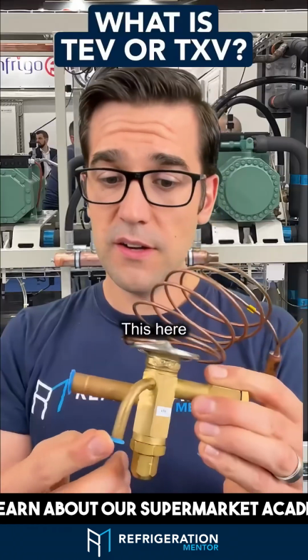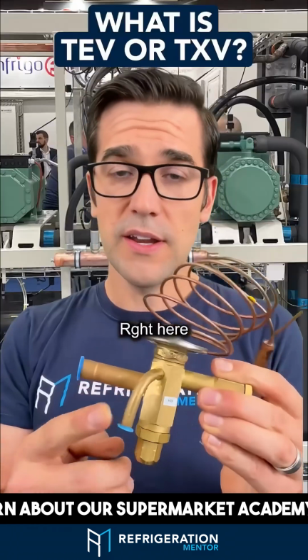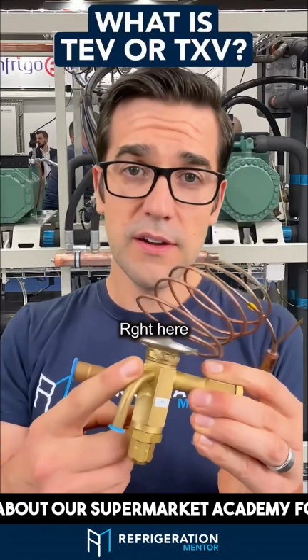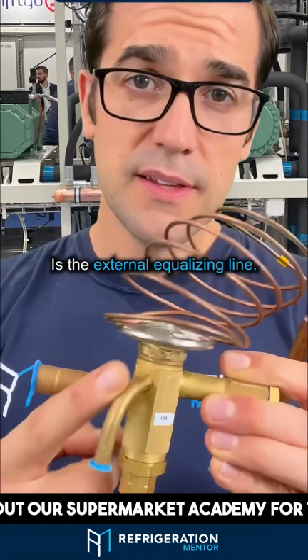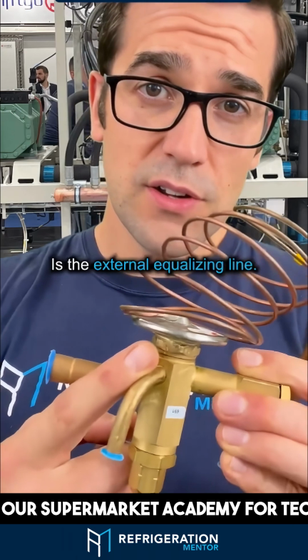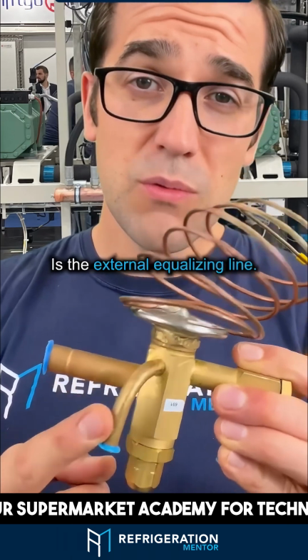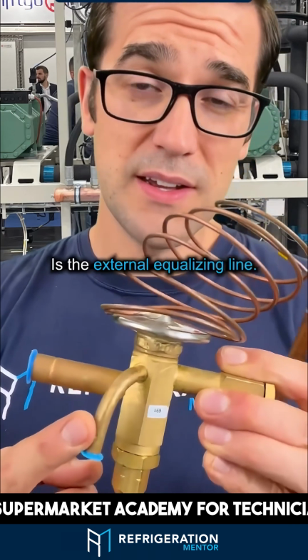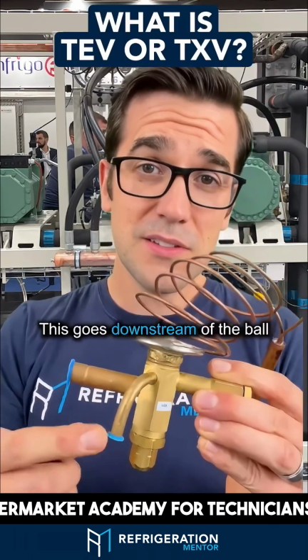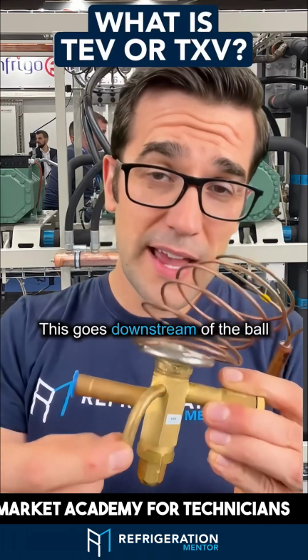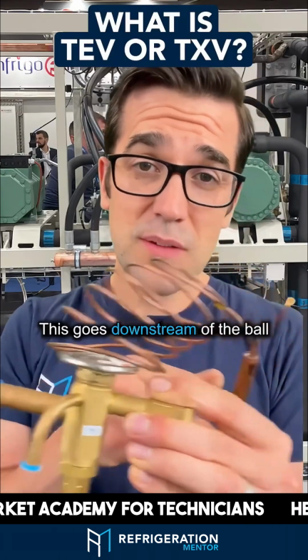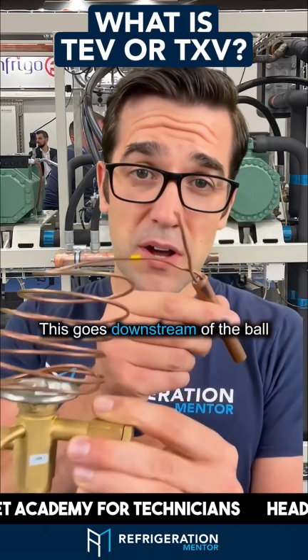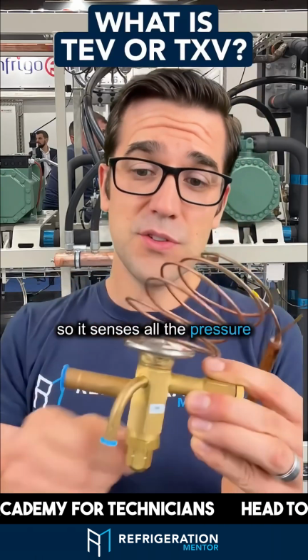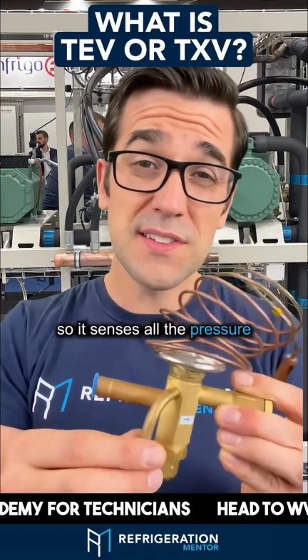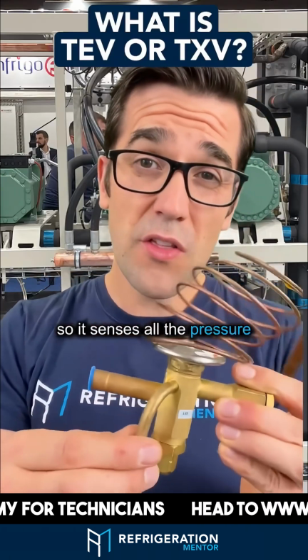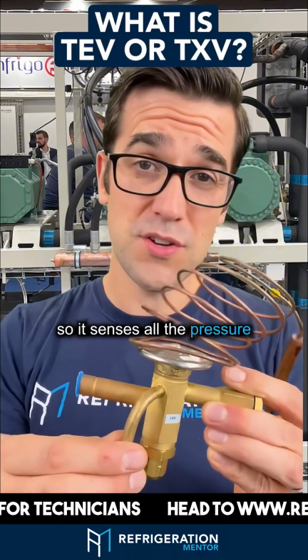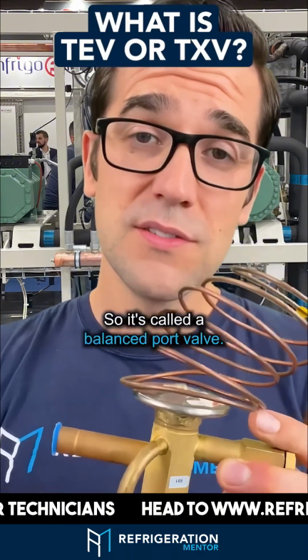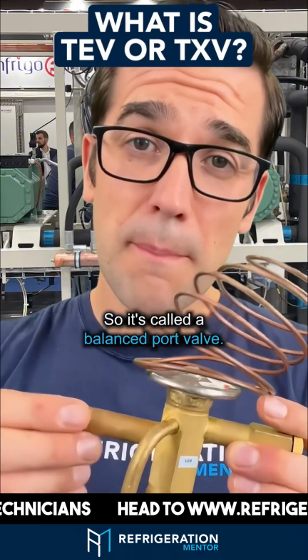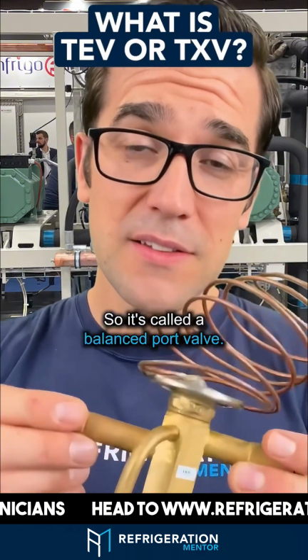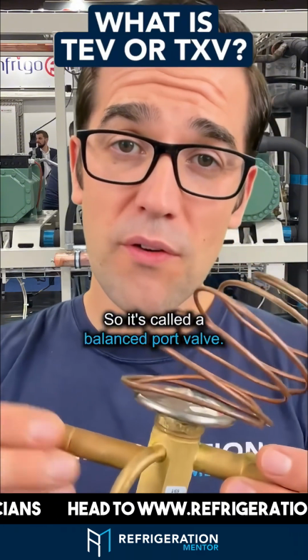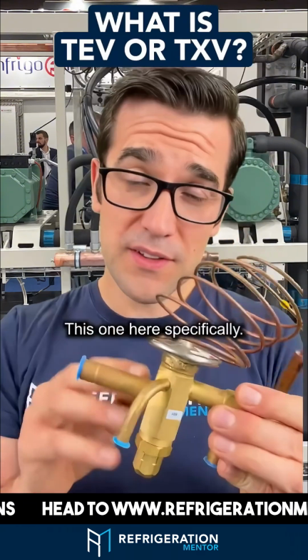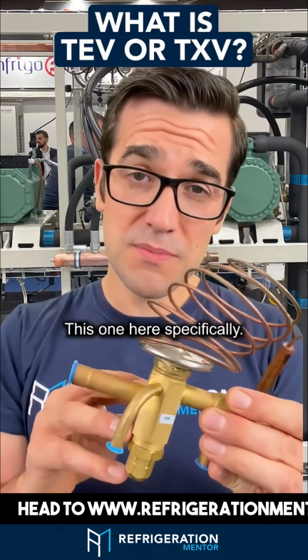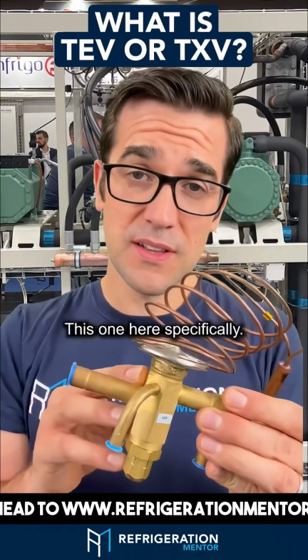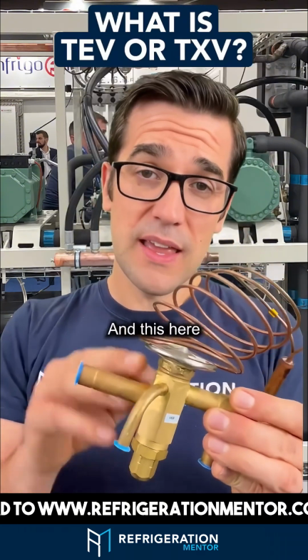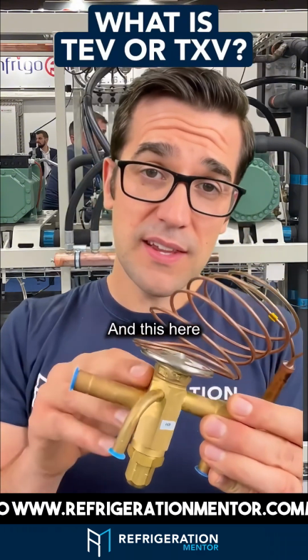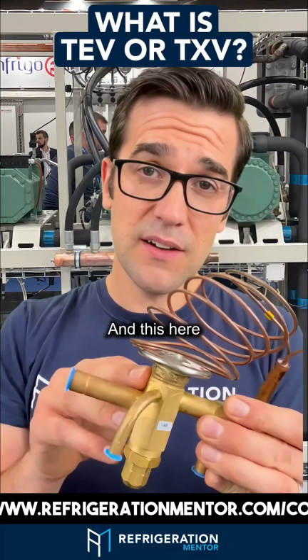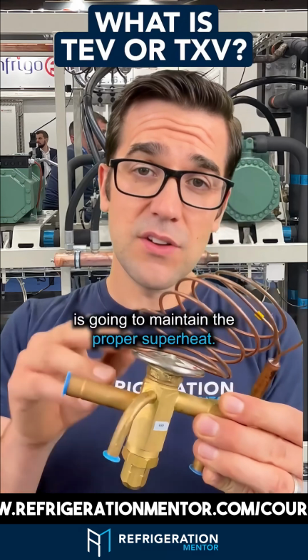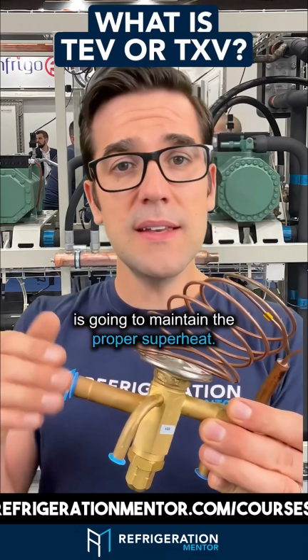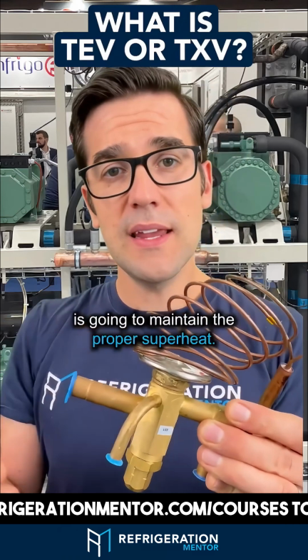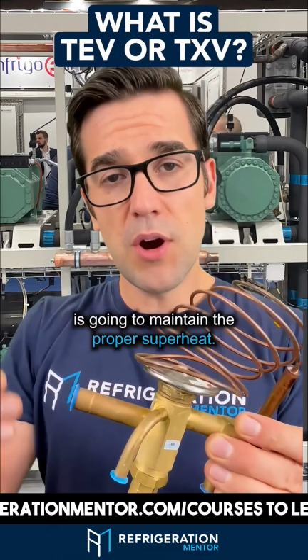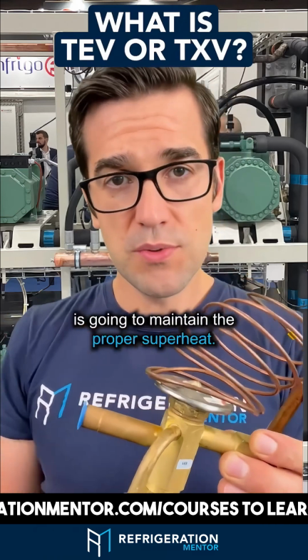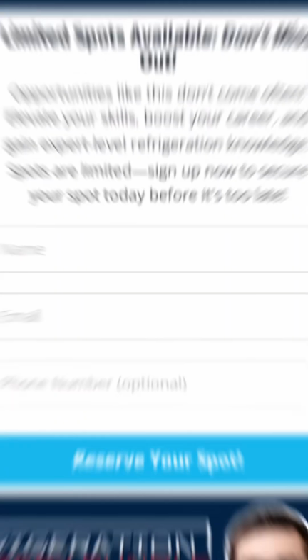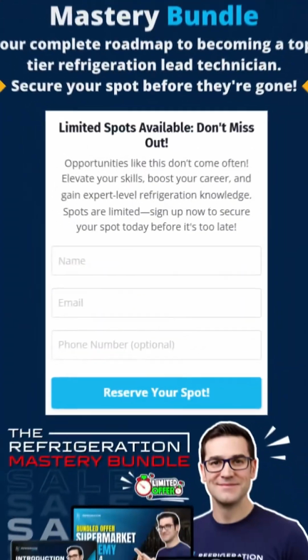This here is the external equalizing line. It goes downstream of the bulb so it senses all the pressure — that's why it's called a balanced port valve. This is going to maintain the proper superheat.